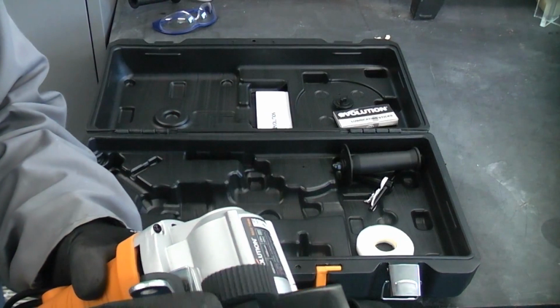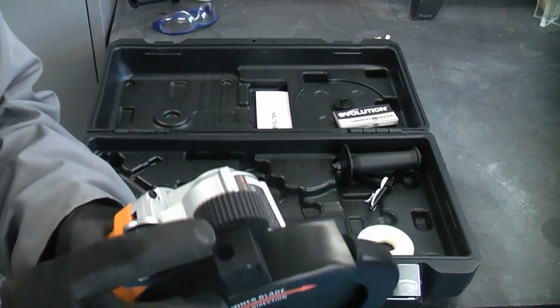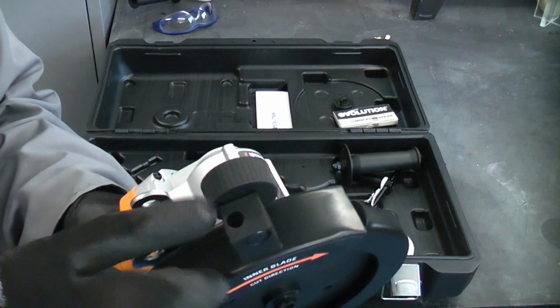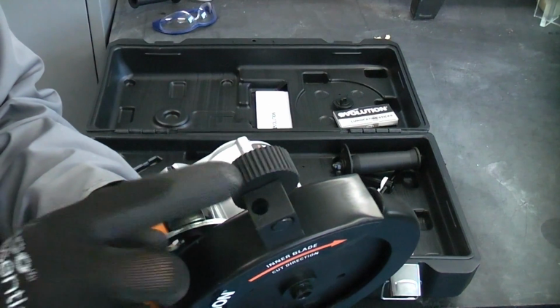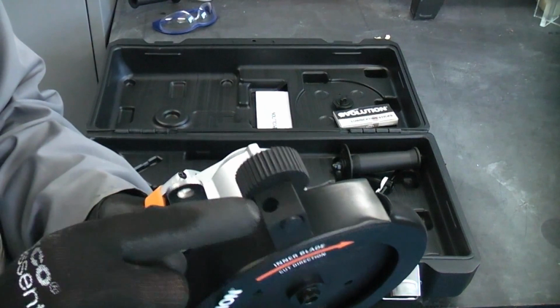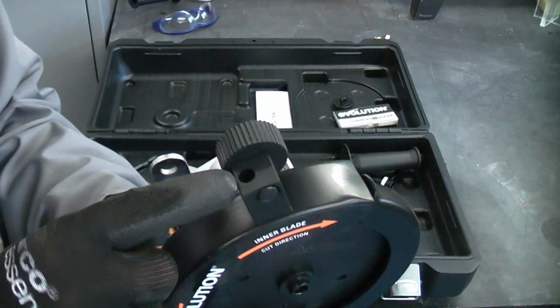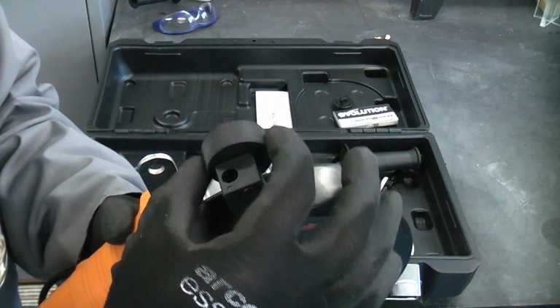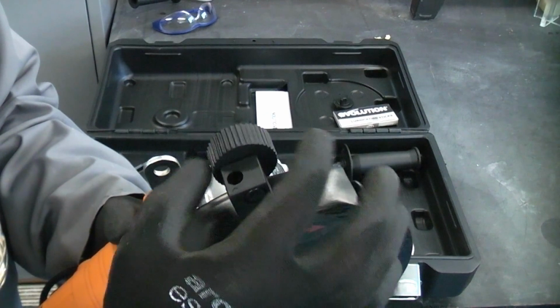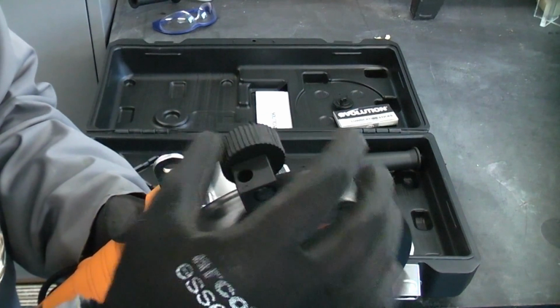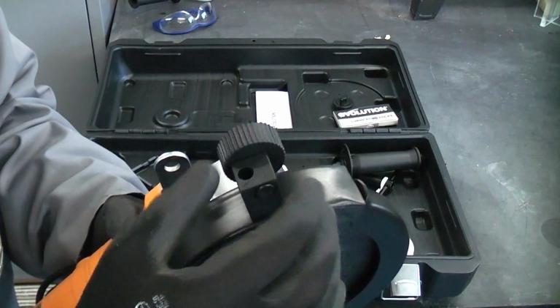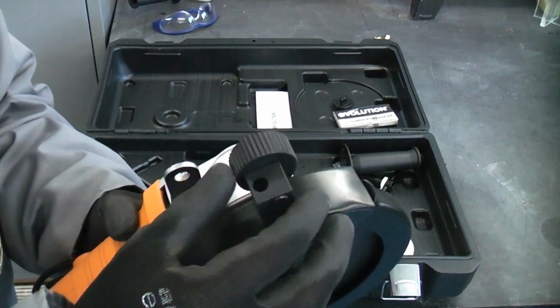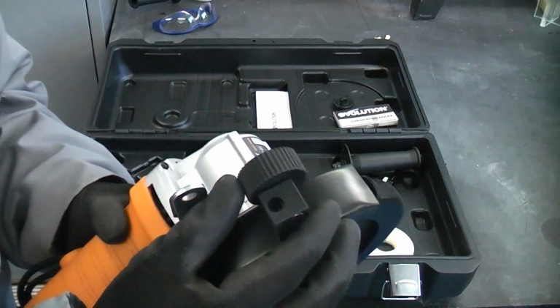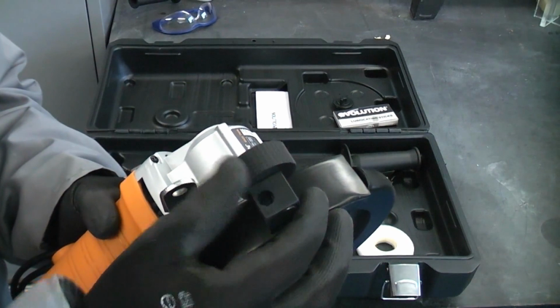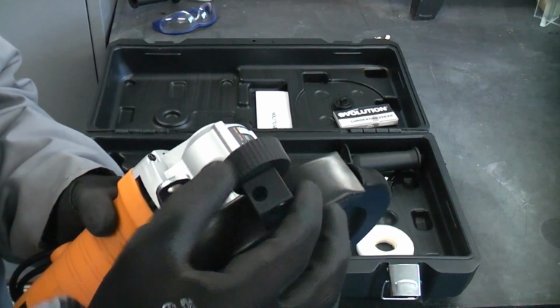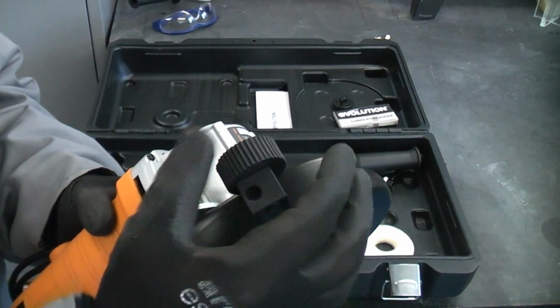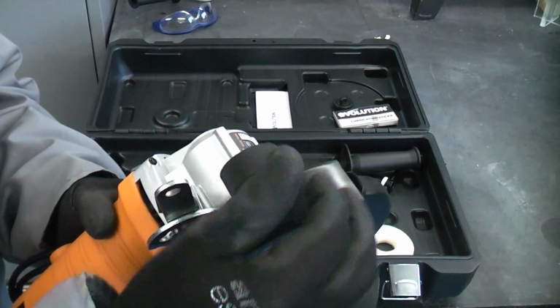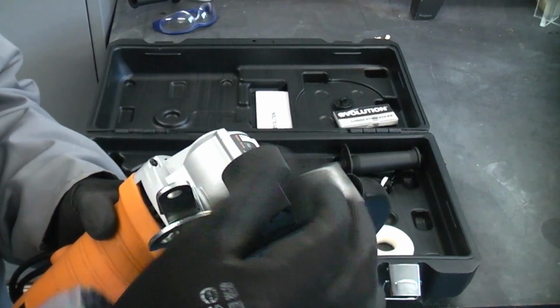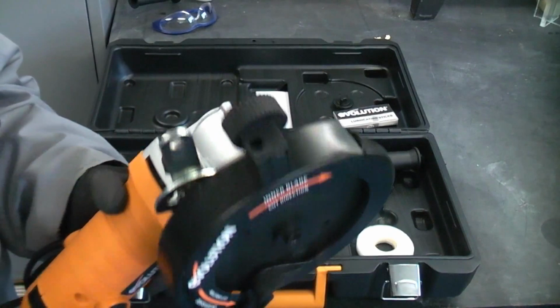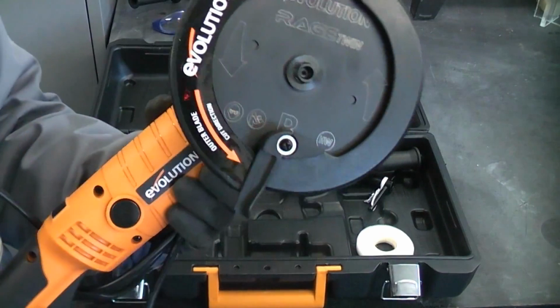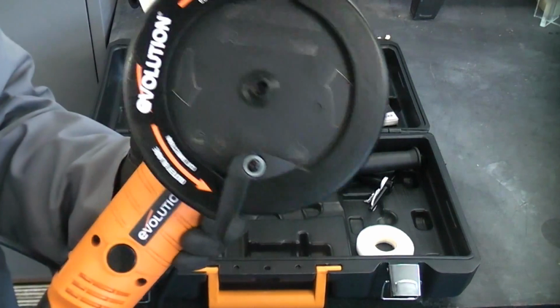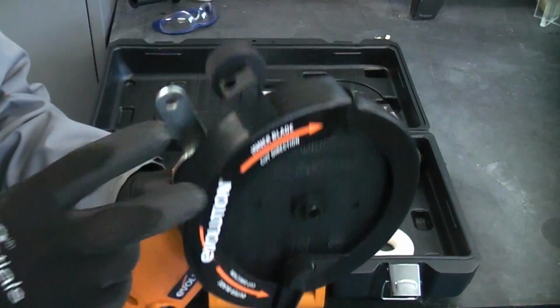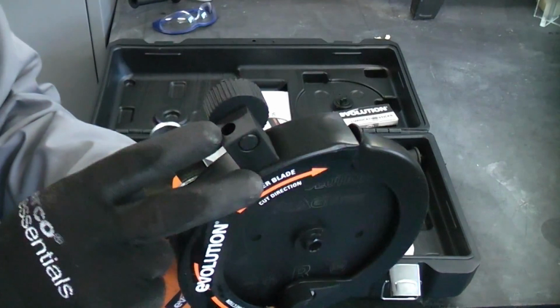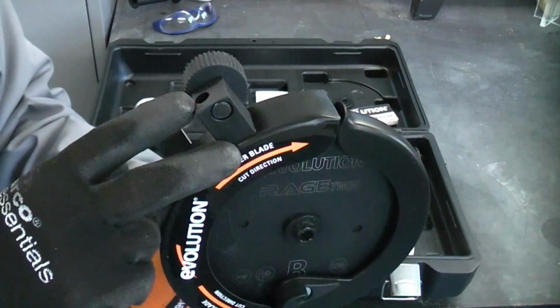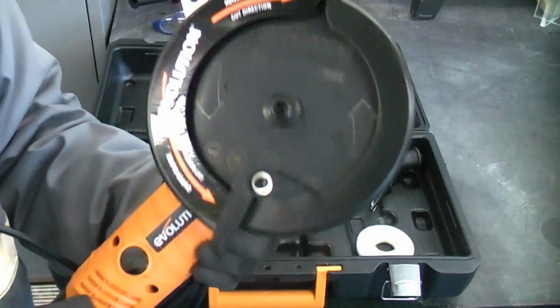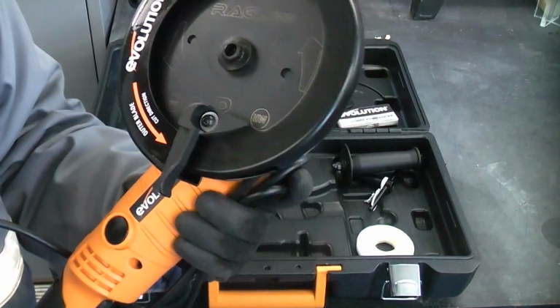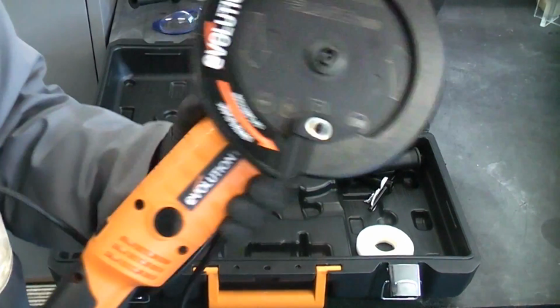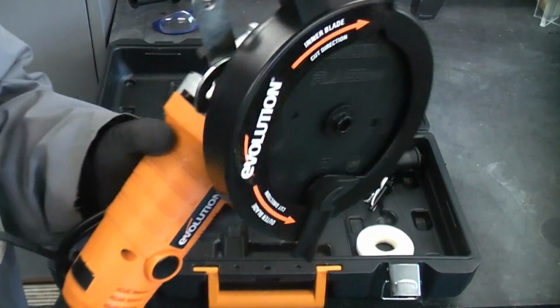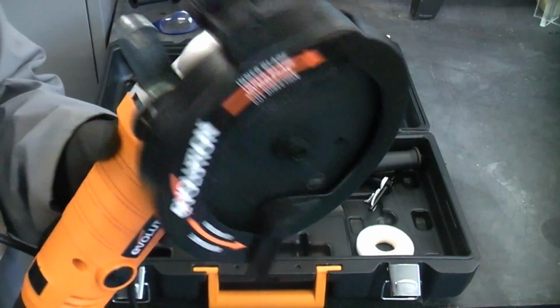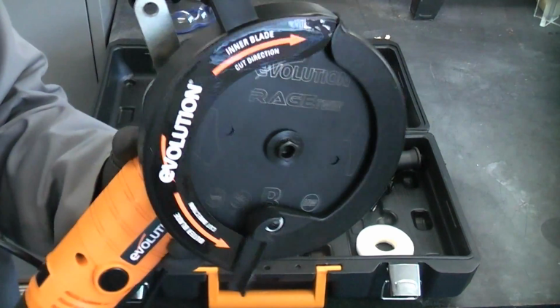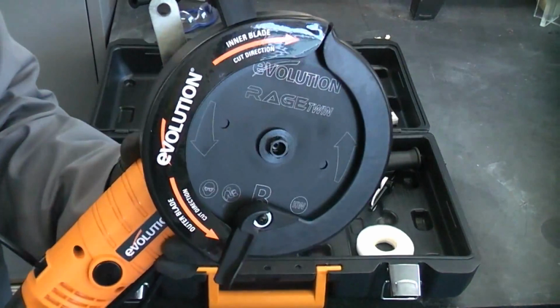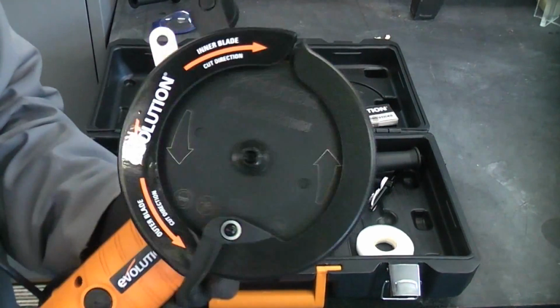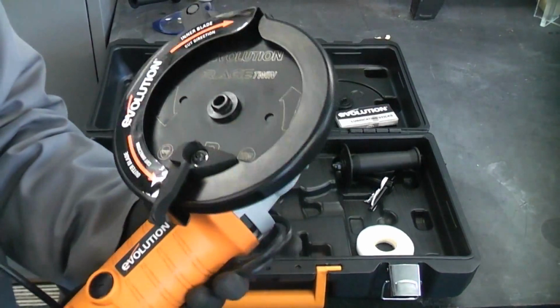On the top there is an attachment where you can put a lubricating stick for when you're cutting aluminium and a few other metals. Apparently you don't need to use that when you're cutting steel. So this machine will cut steel, aluminium, wood and plastic.